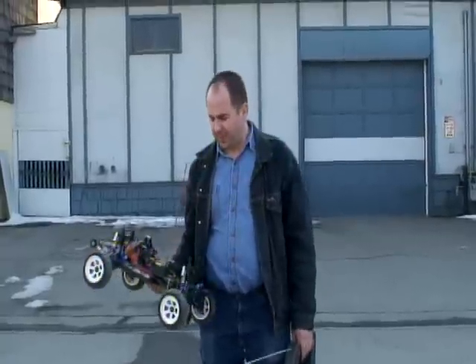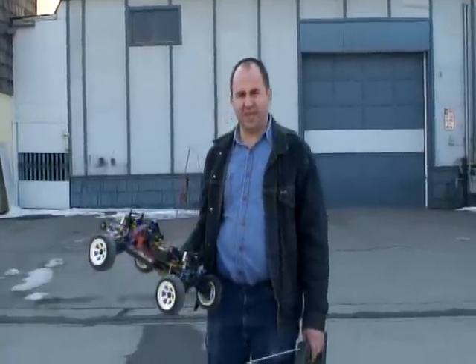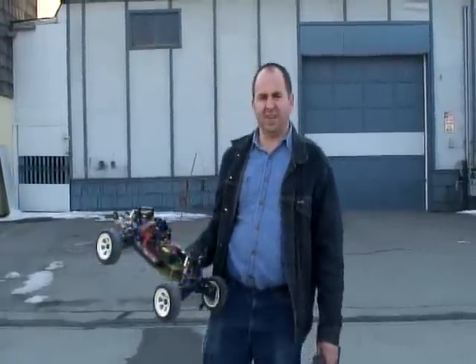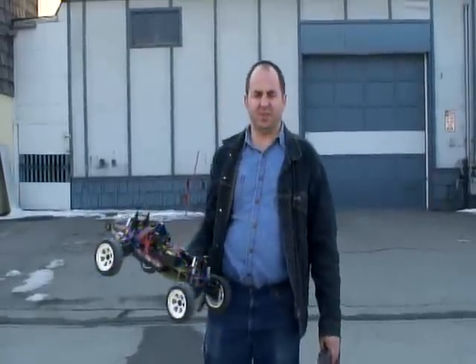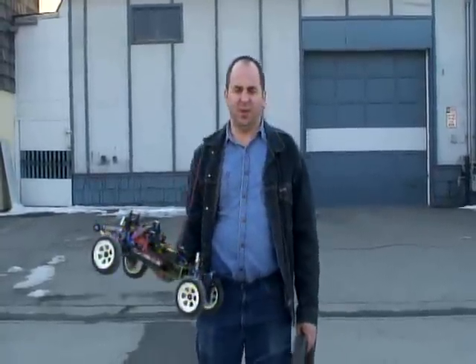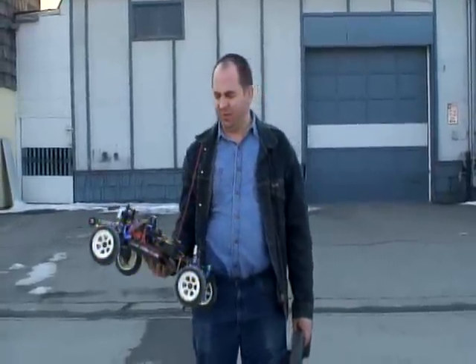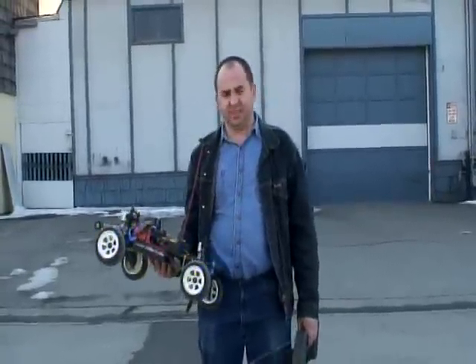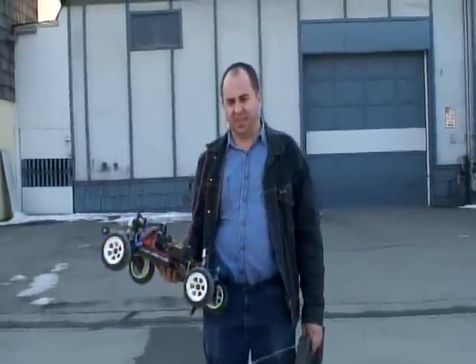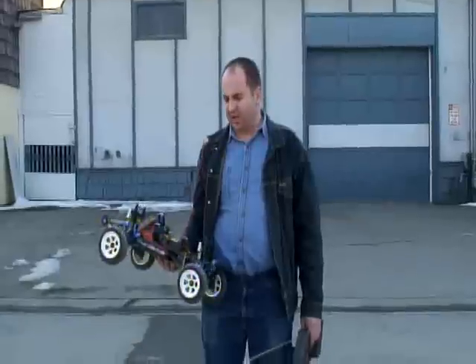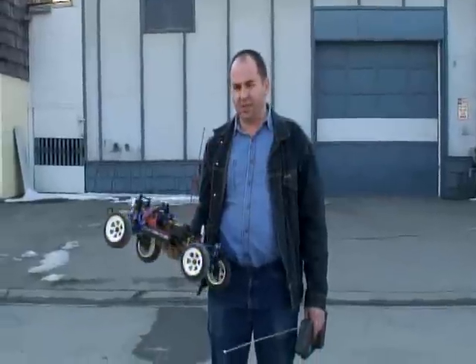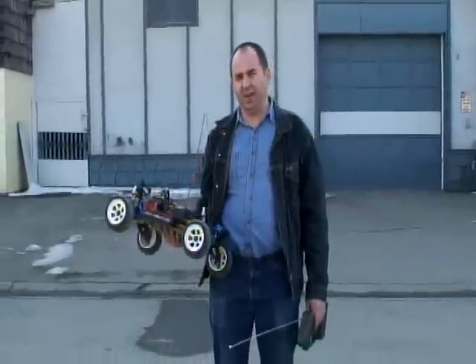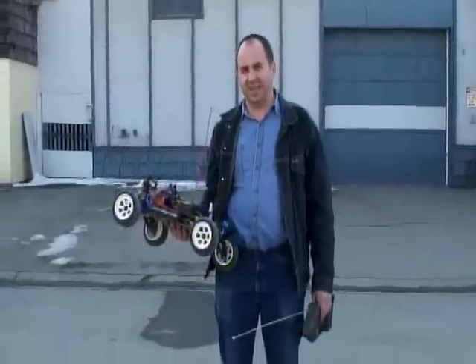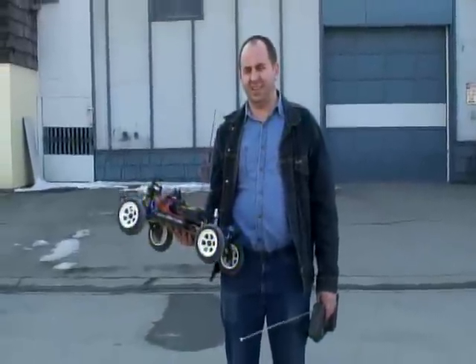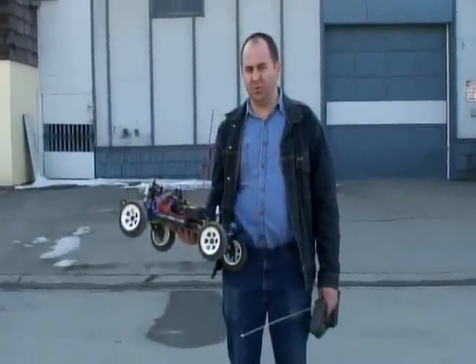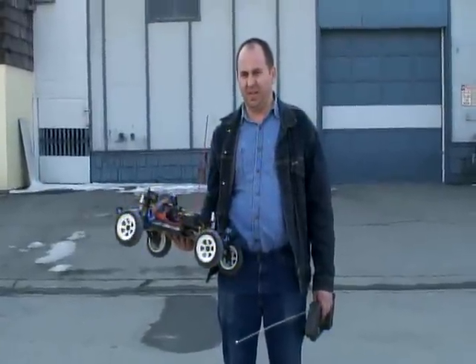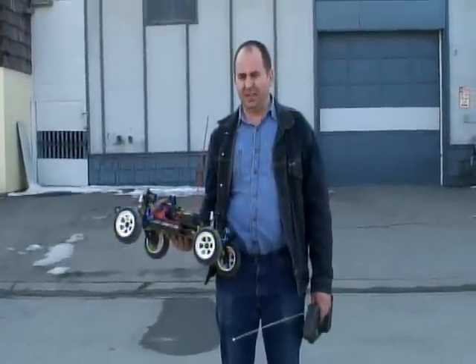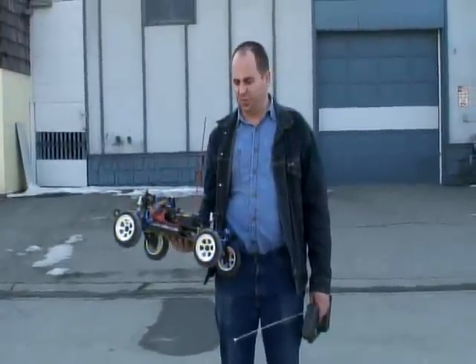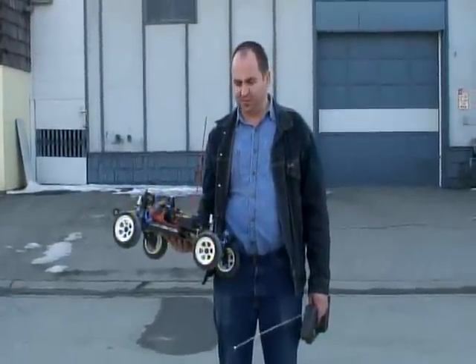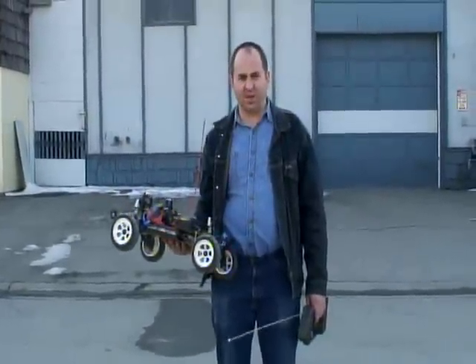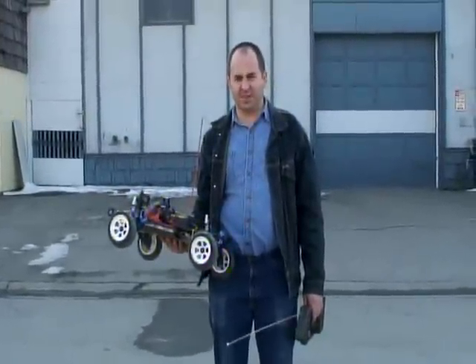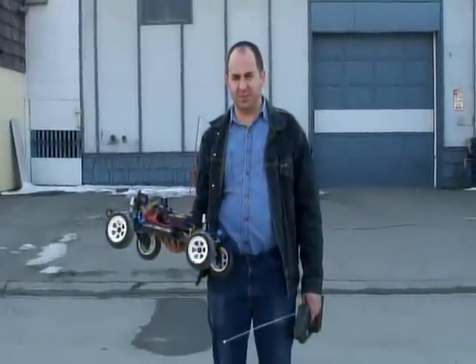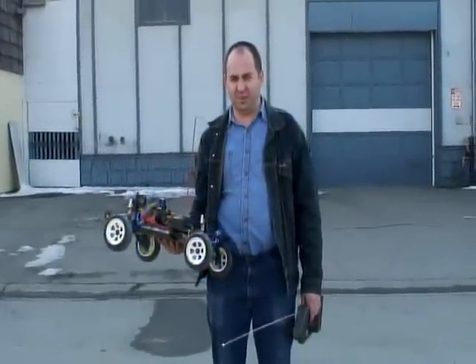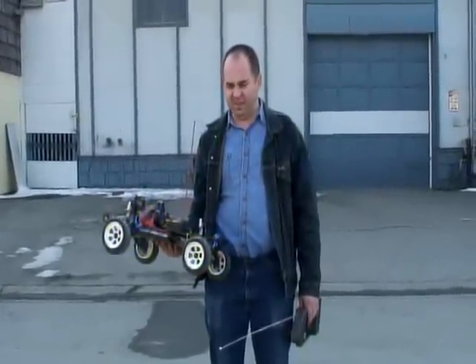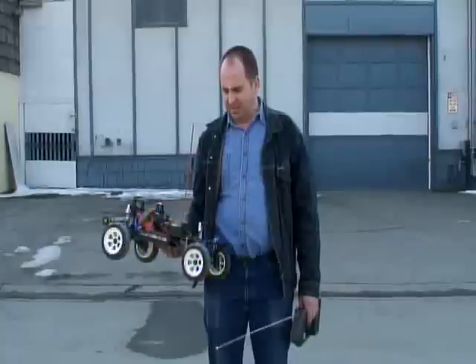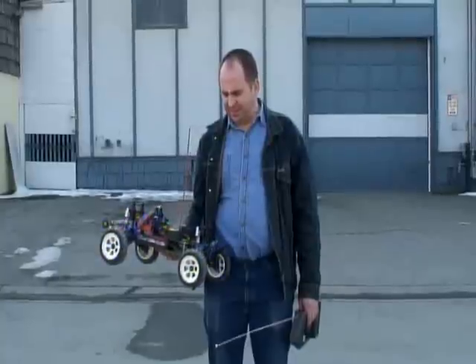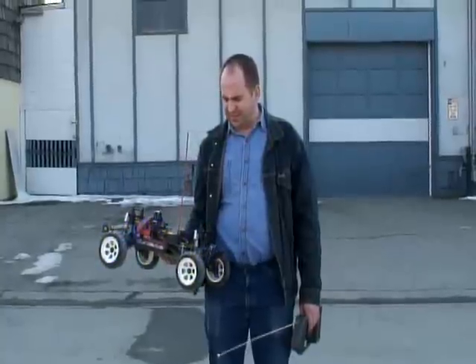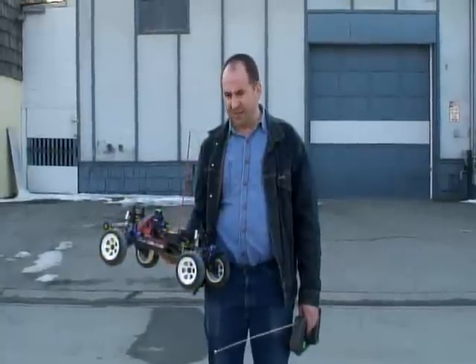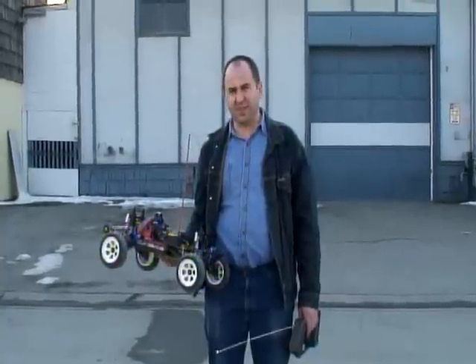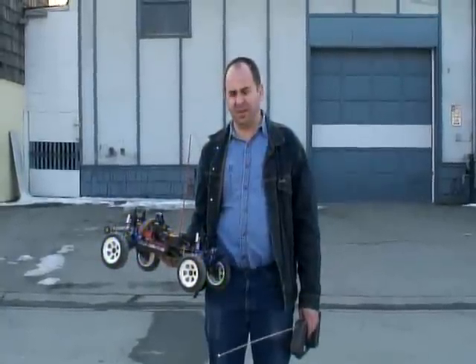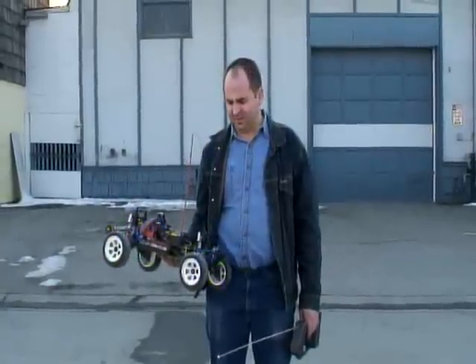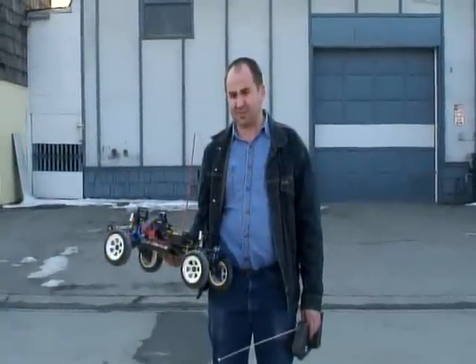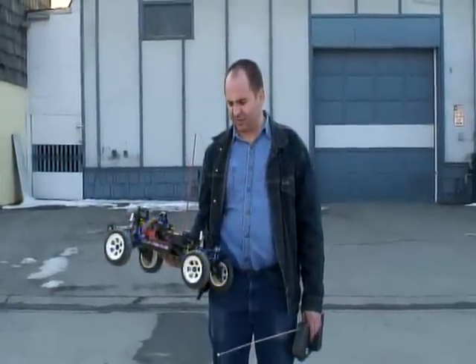Today I'd like to introduce you to my new invention. I call it EMAX AT2. AT2 stands for Automatic Transmission Two-Speed. Basically it's based on an EMAX — Praxis EMAX.